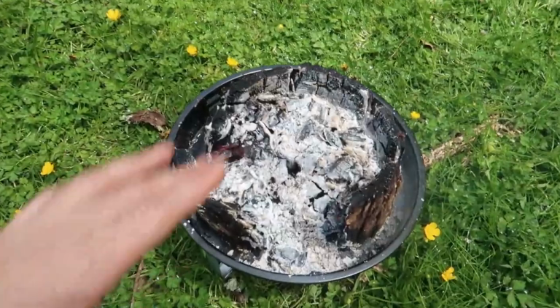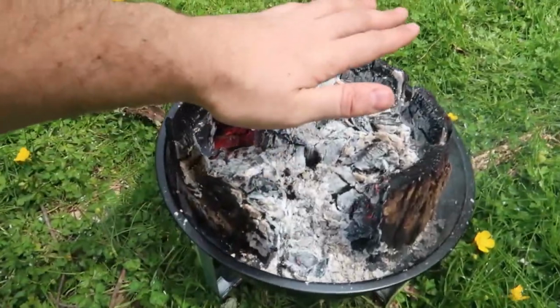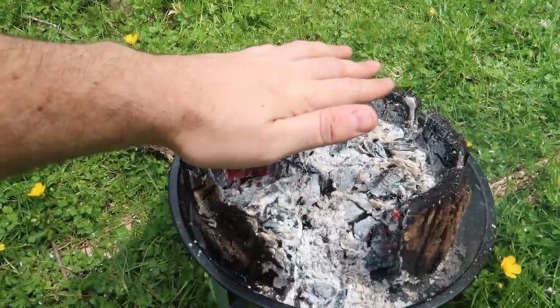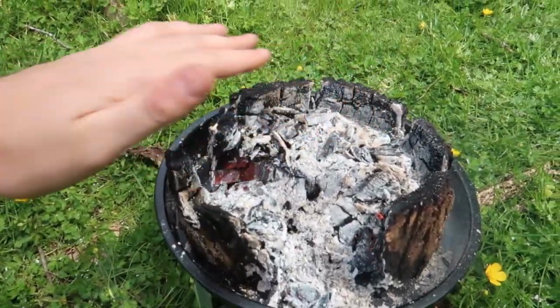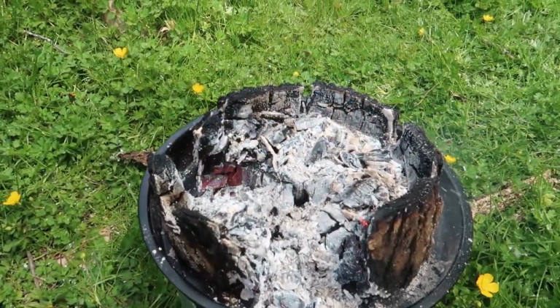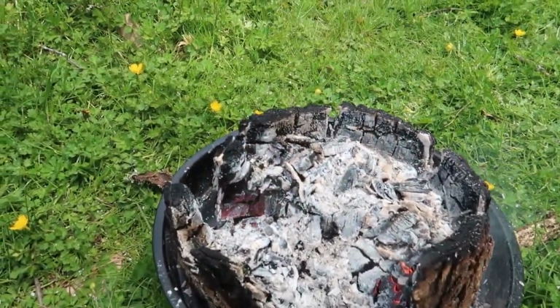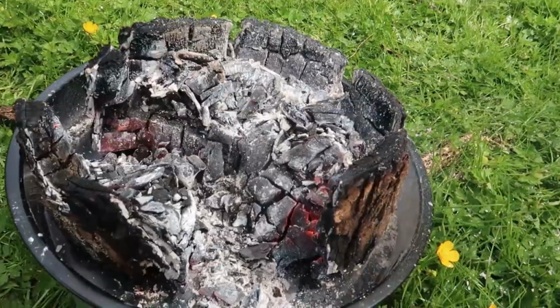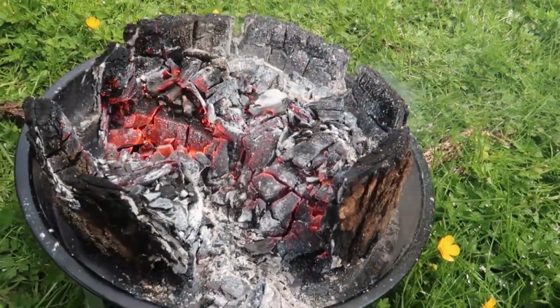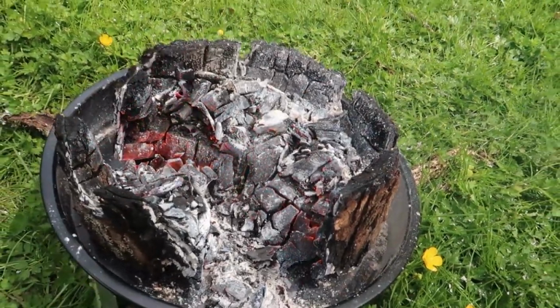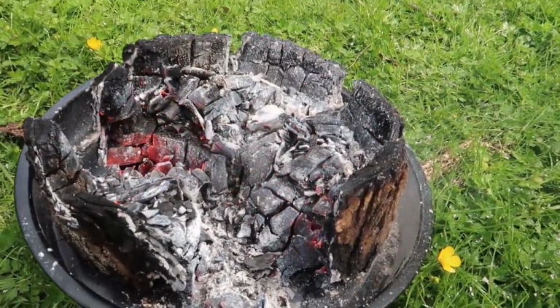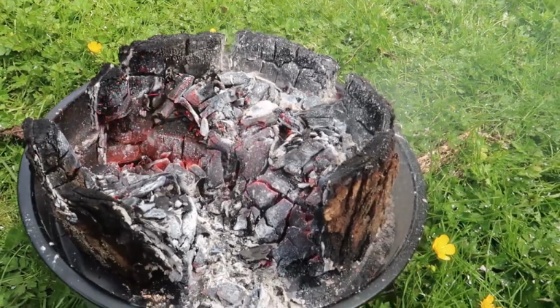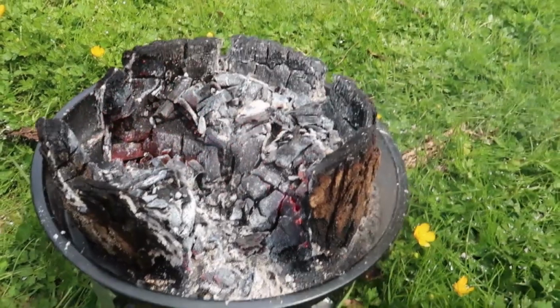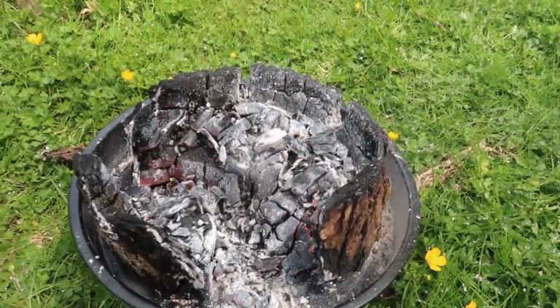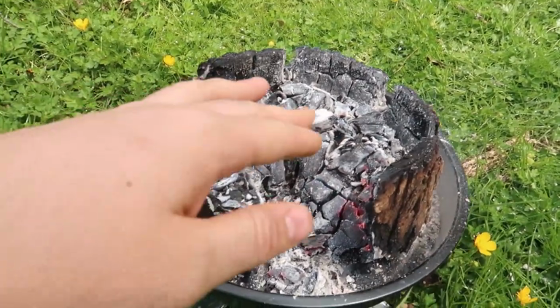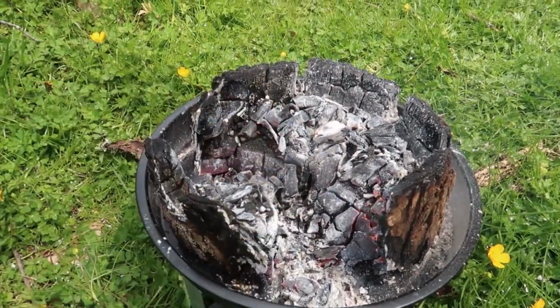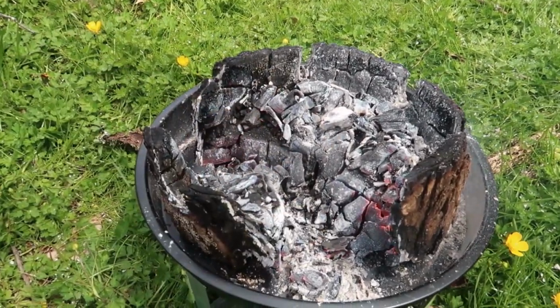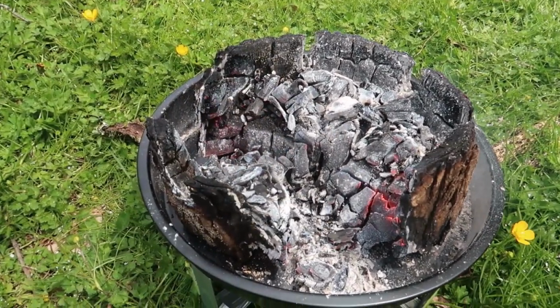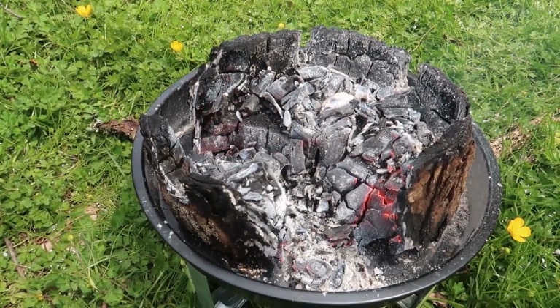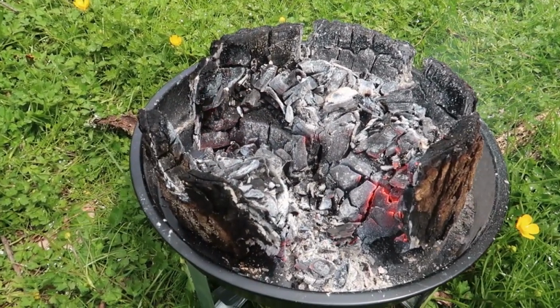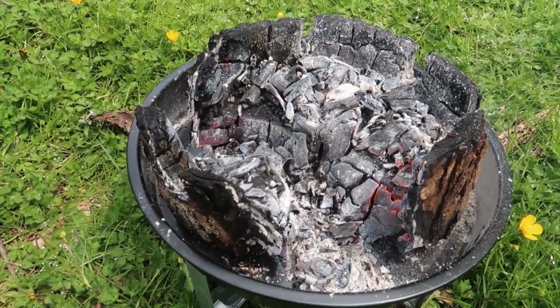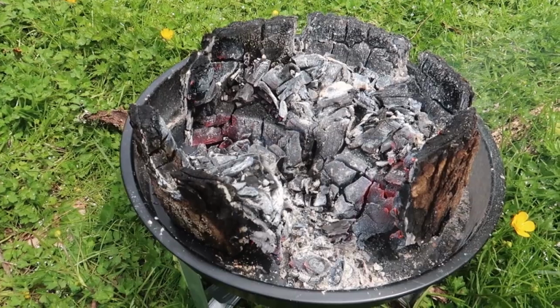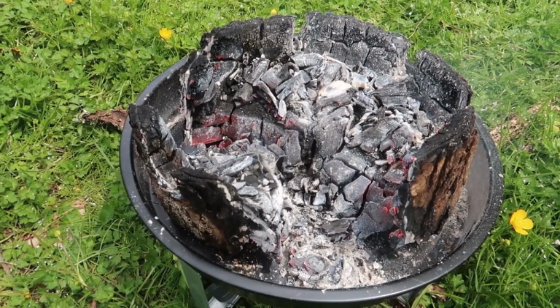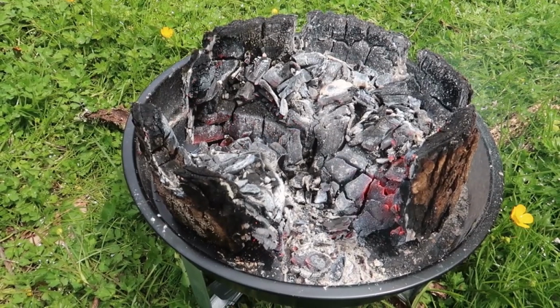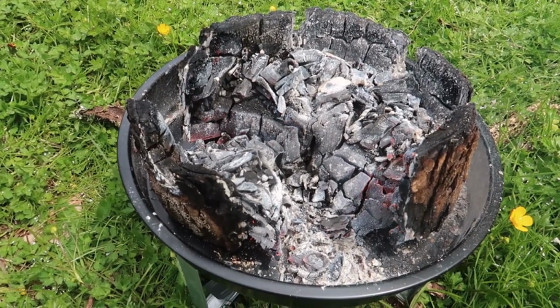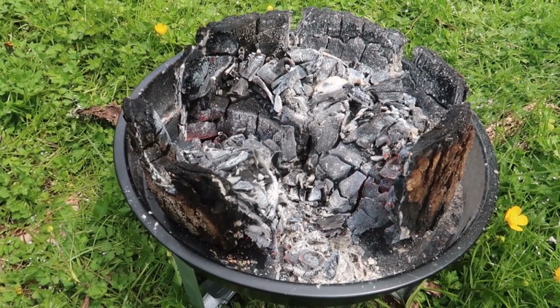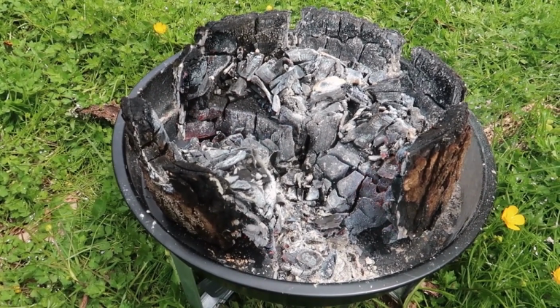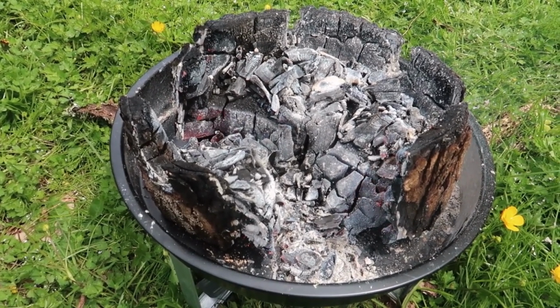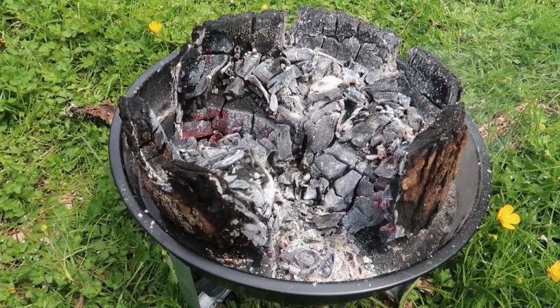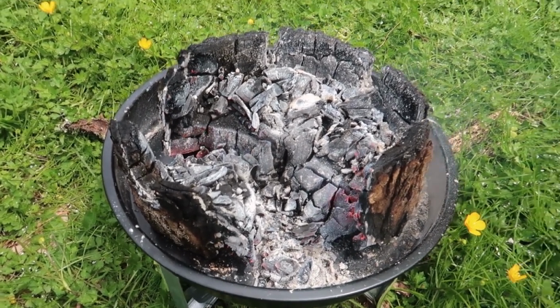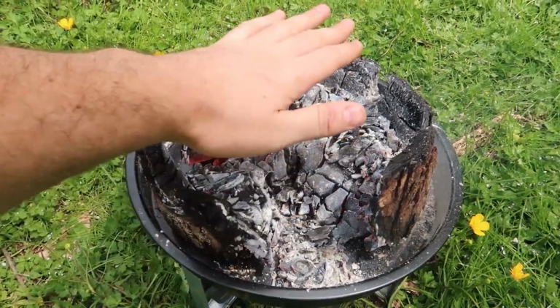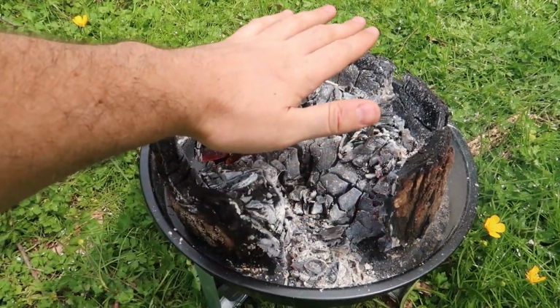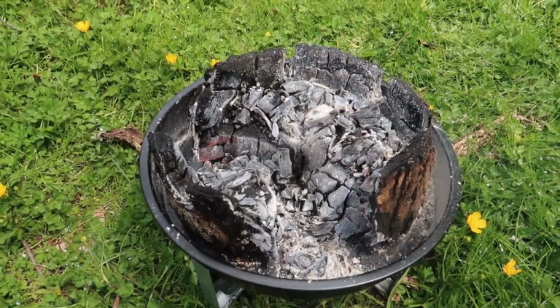It's almost burned out, still super super hot. The actual log is on fire and it's so so hot — it's incredible. Do you hear that? So yeah, you can have three or four hours of cook time easily.